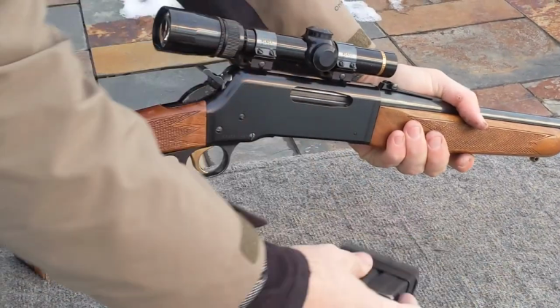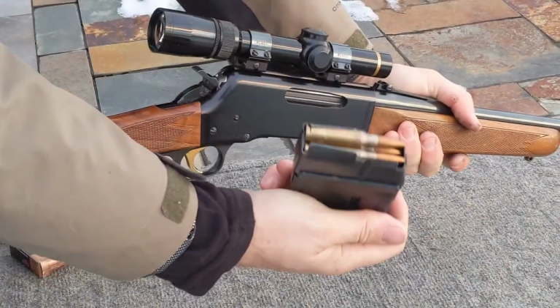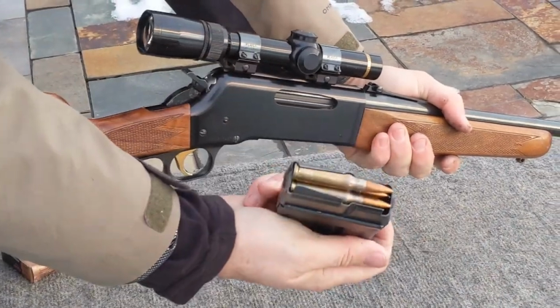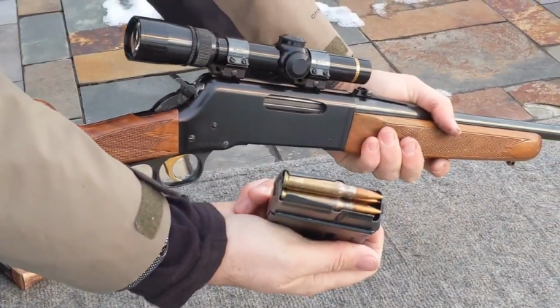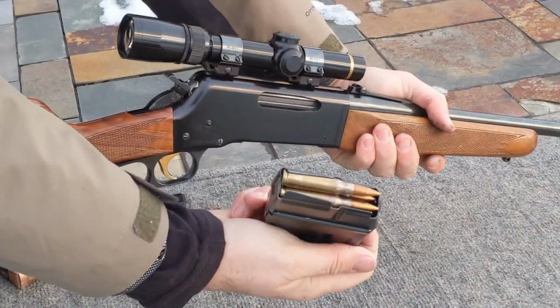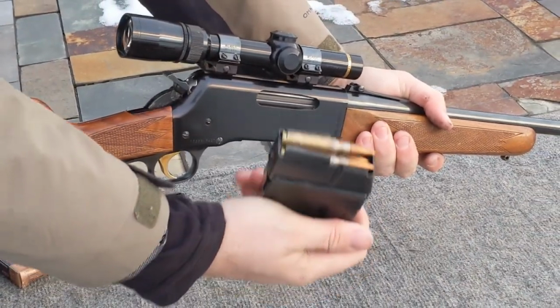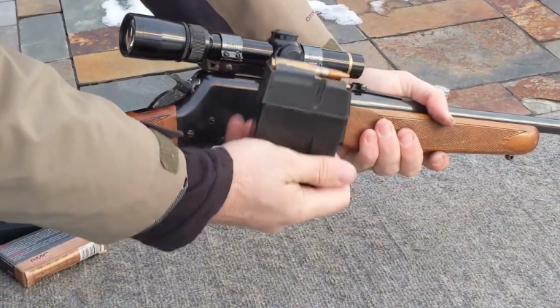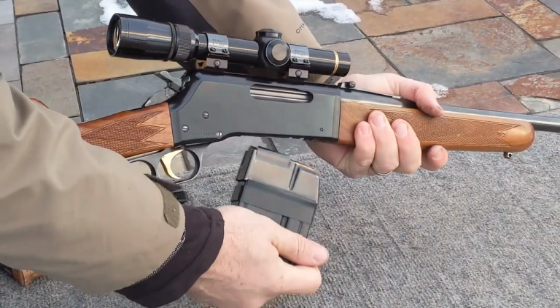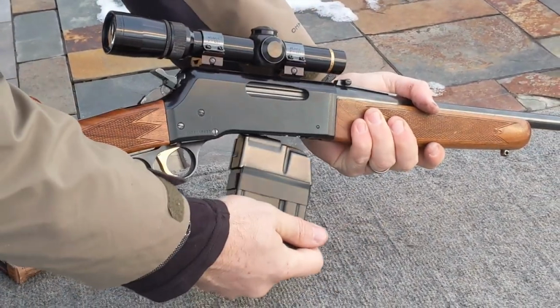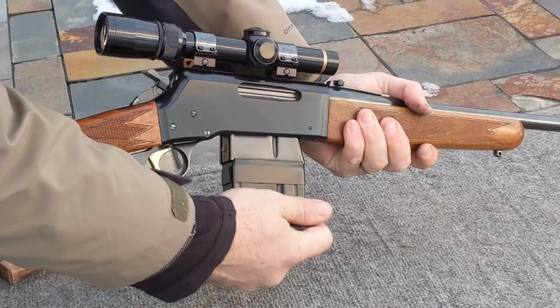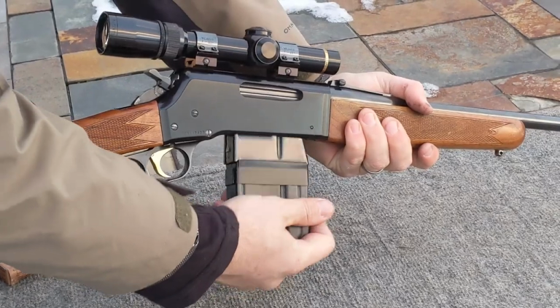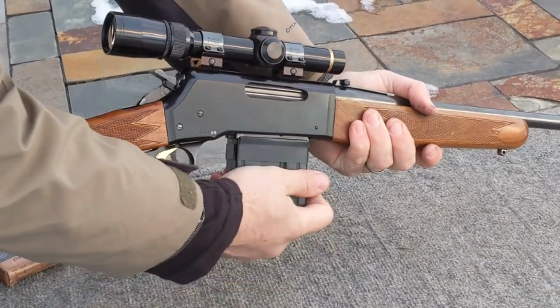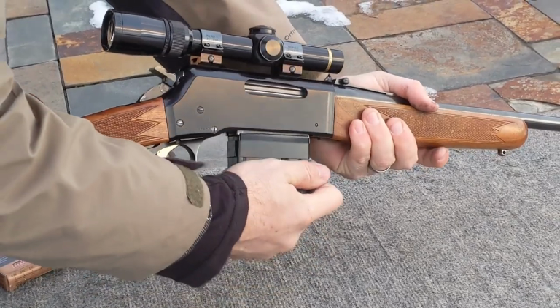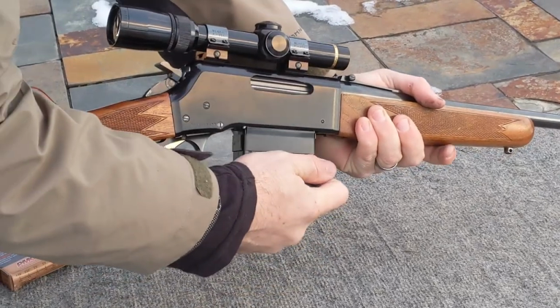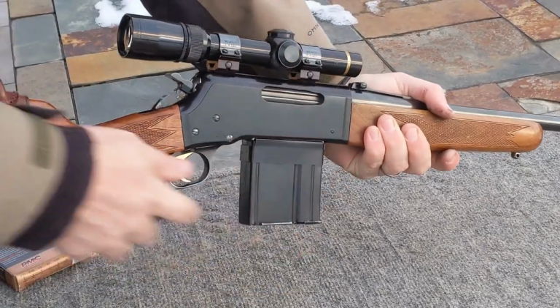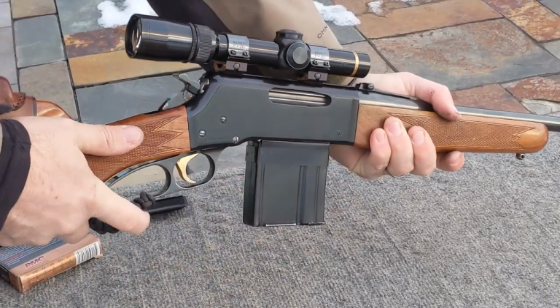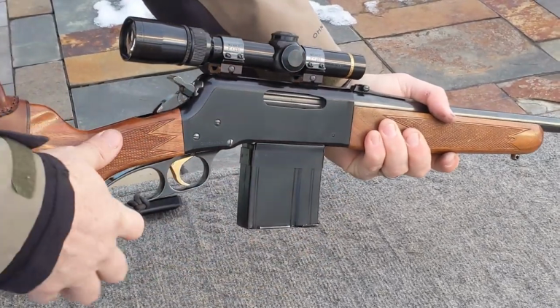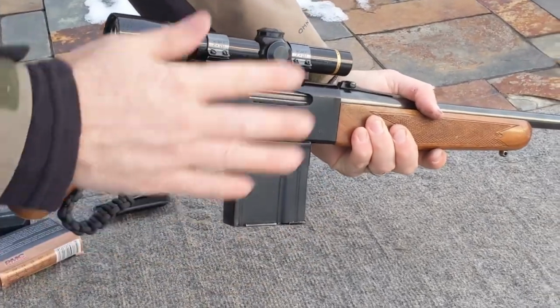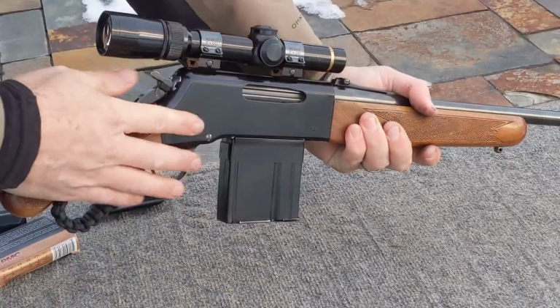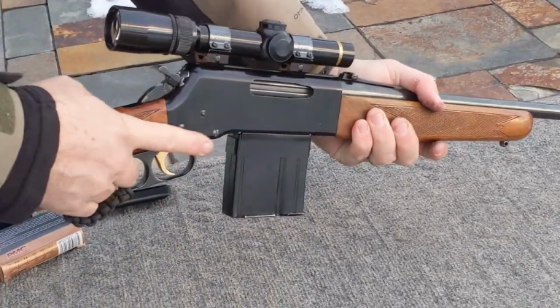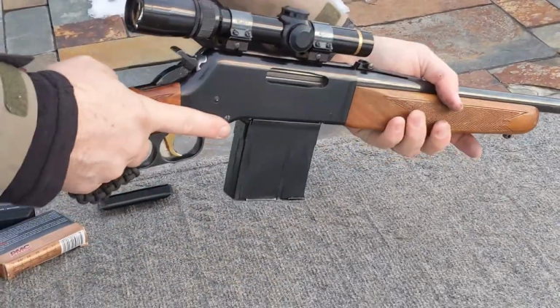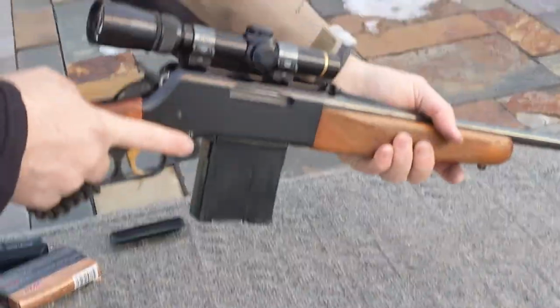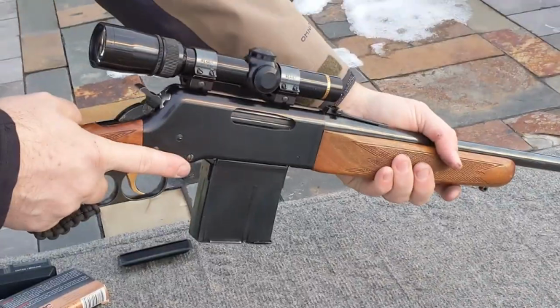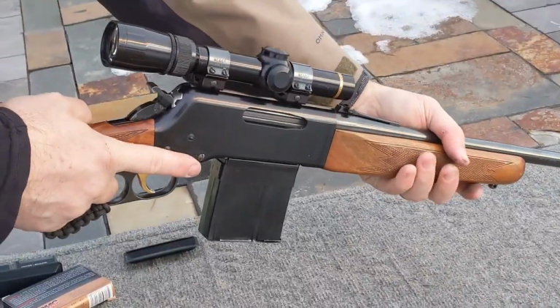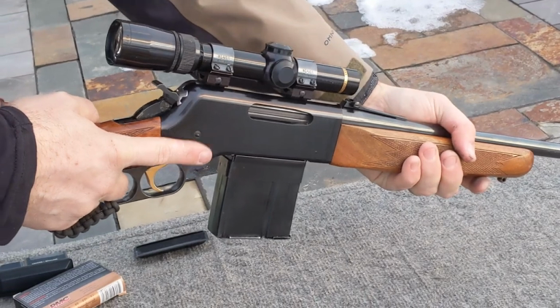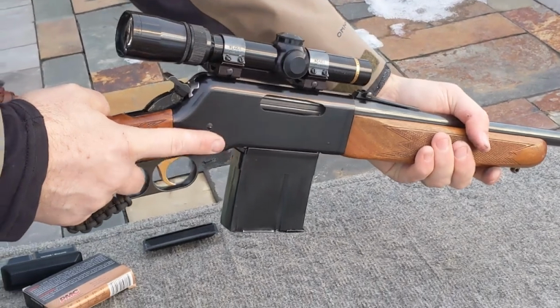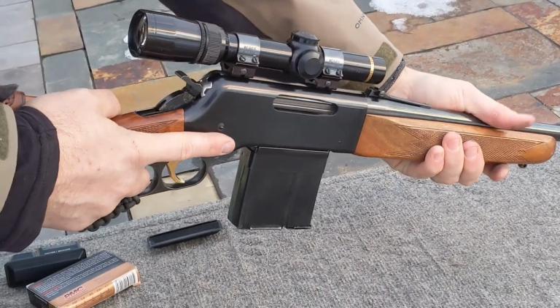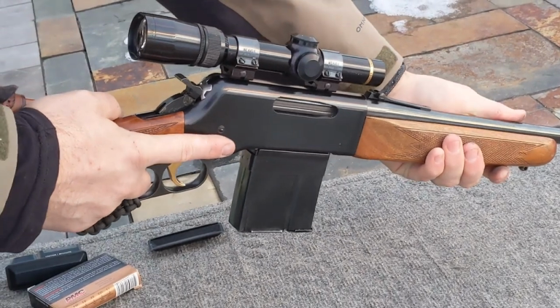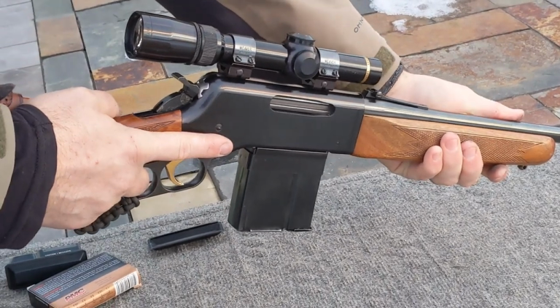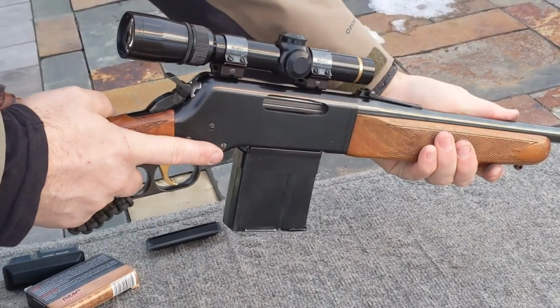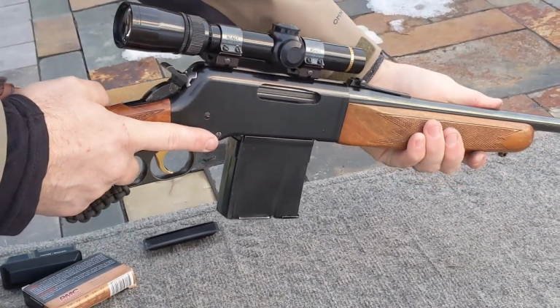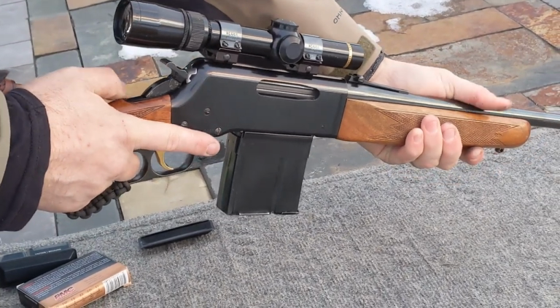Here we have the magazine we just loaded with fourteen rounds. You can see that it locks into the rifle just fine. I do have to run the action a little more aggressively than normal just for the first three rounds. Here we go.